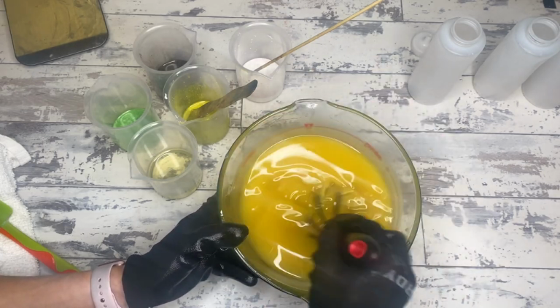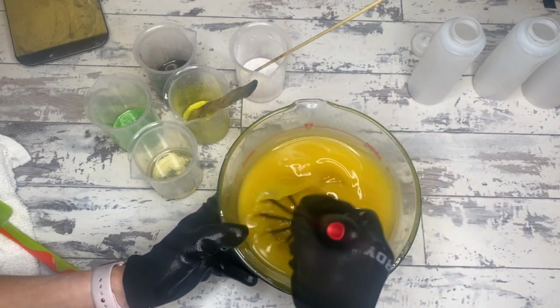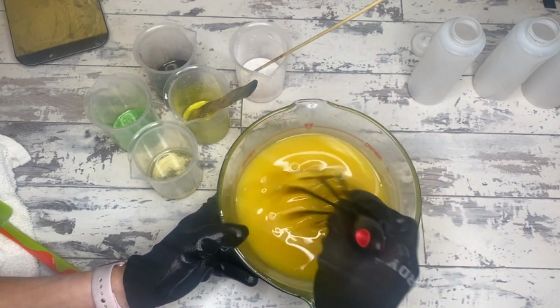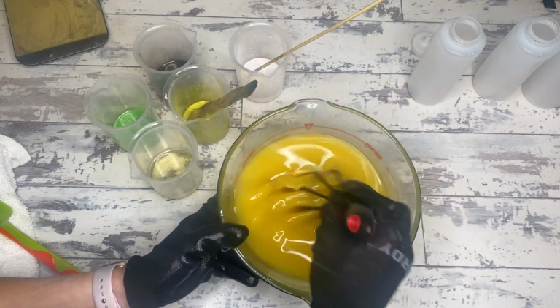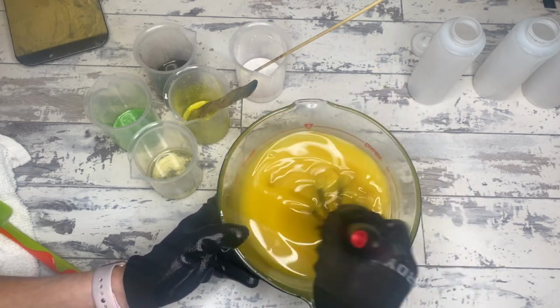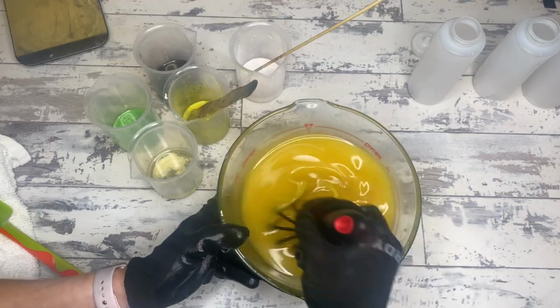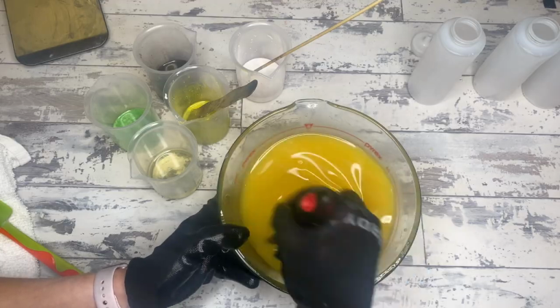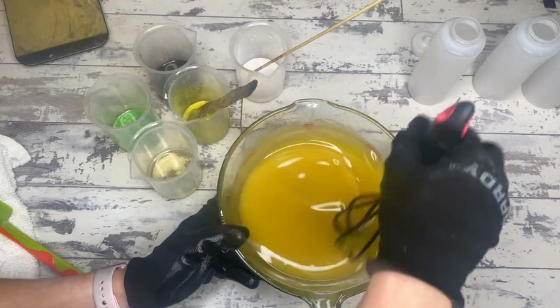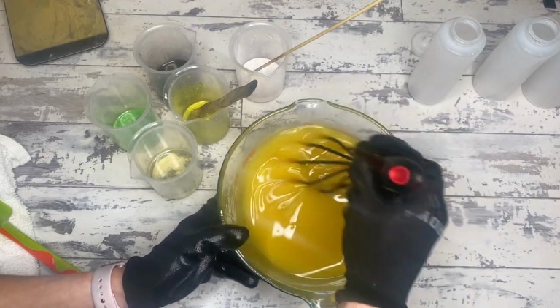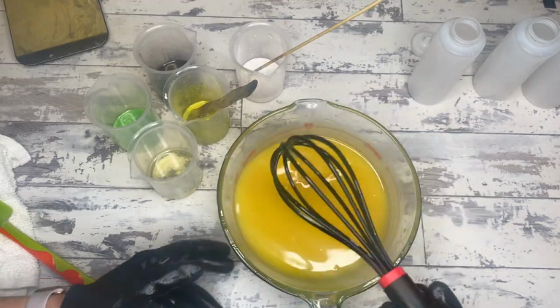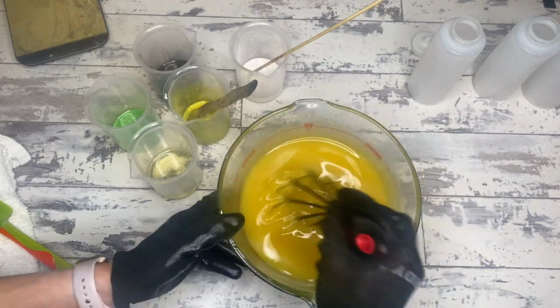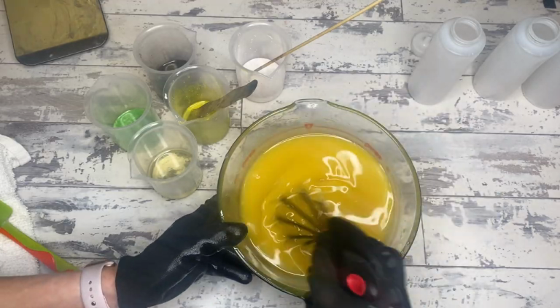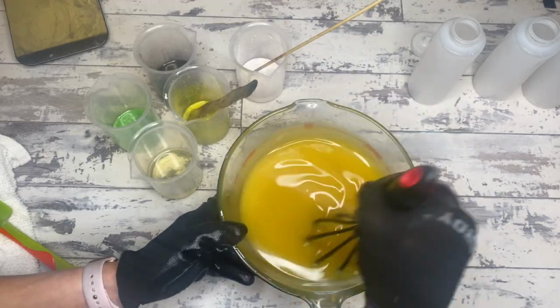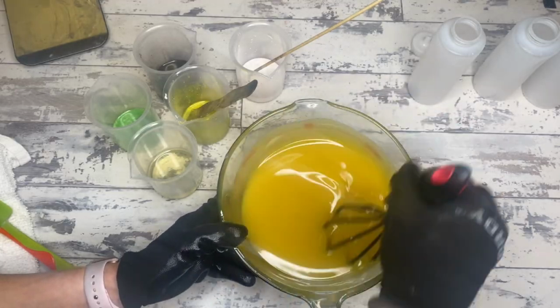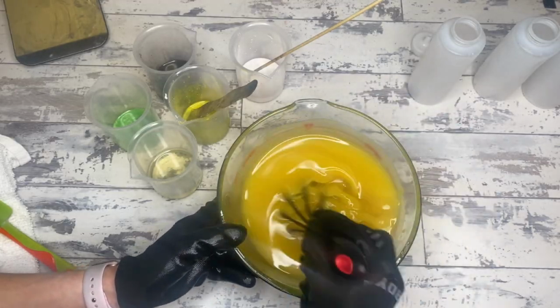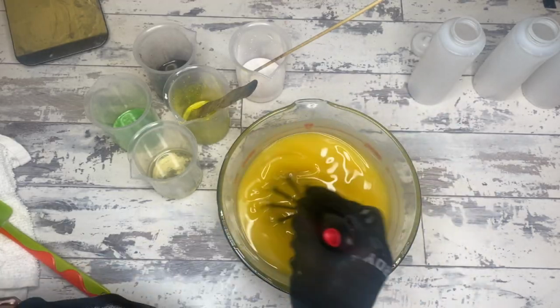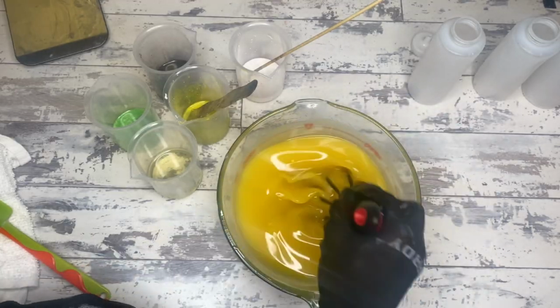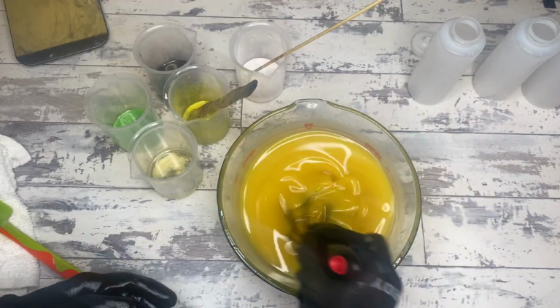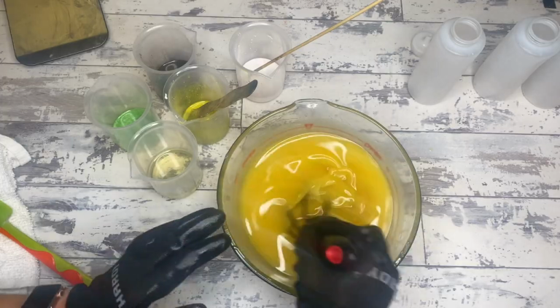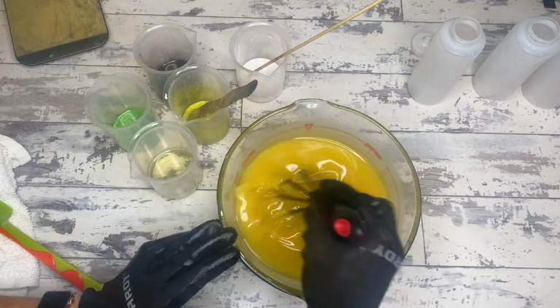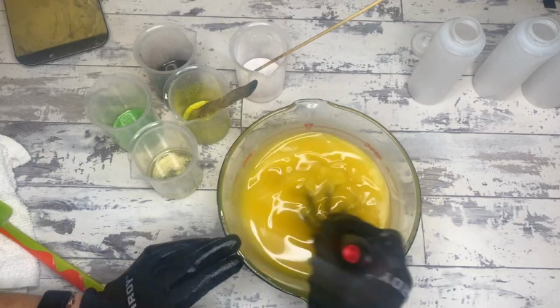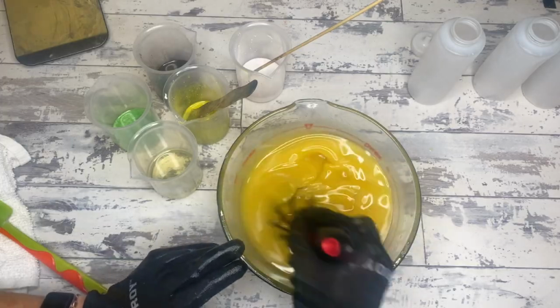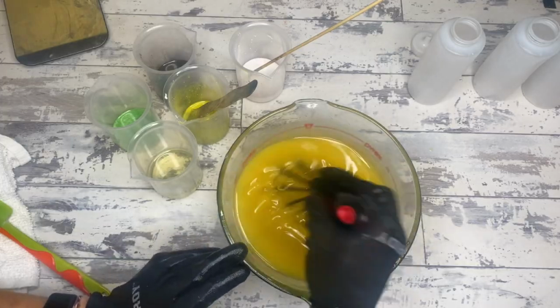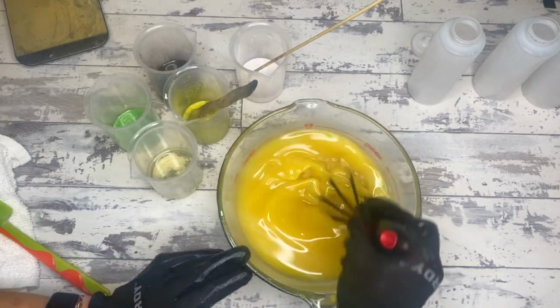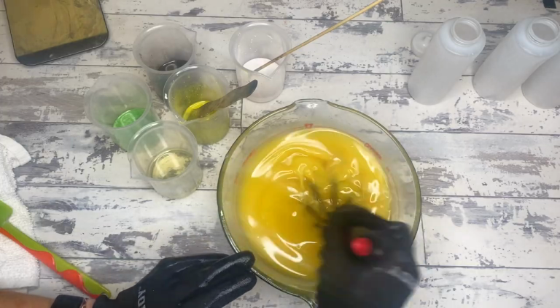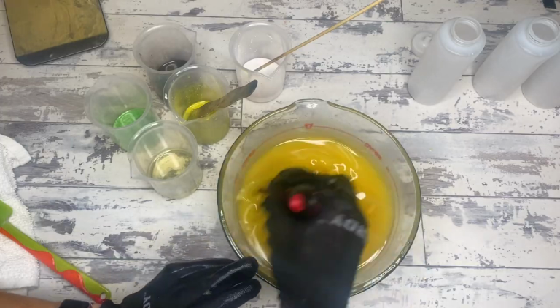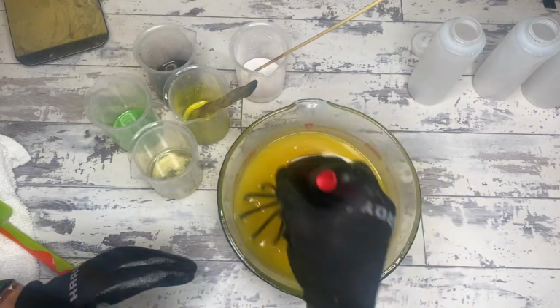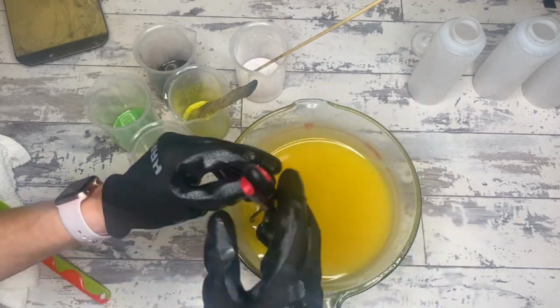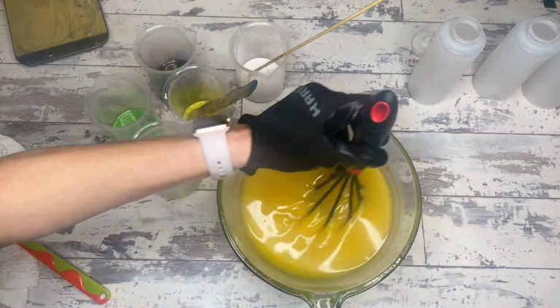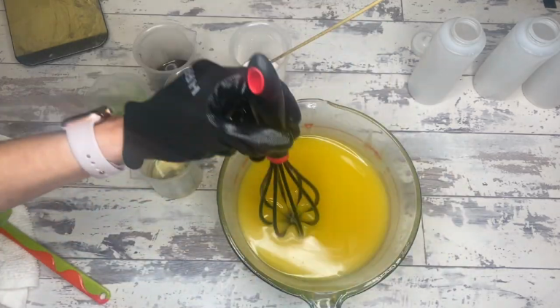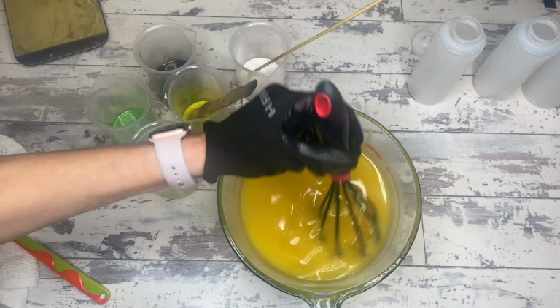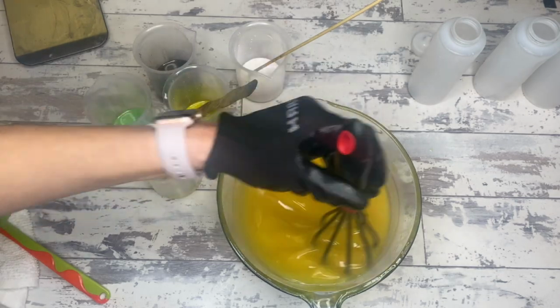Because we are using squeeze bottles, and squeeze bottles suck. You really want your soap to be very thin when you are doing a dancing funnel.